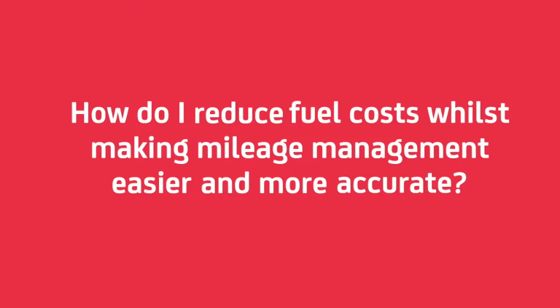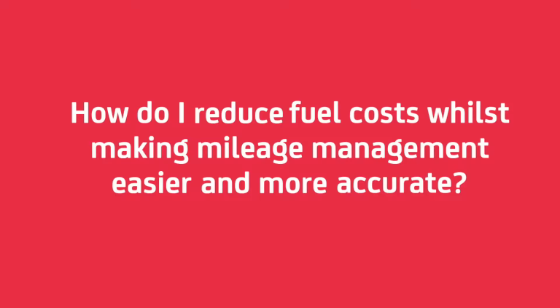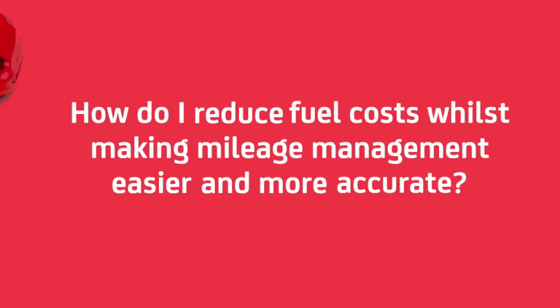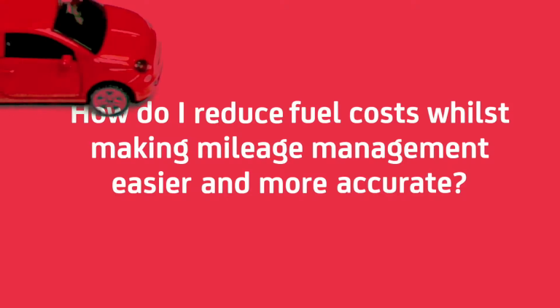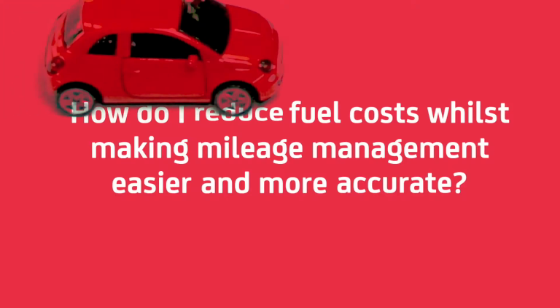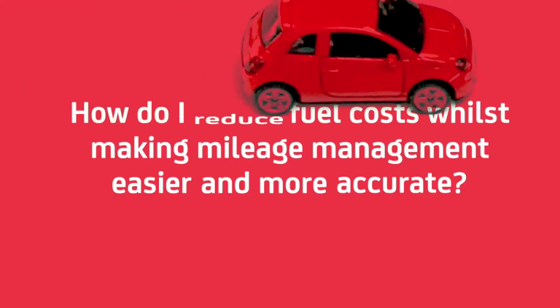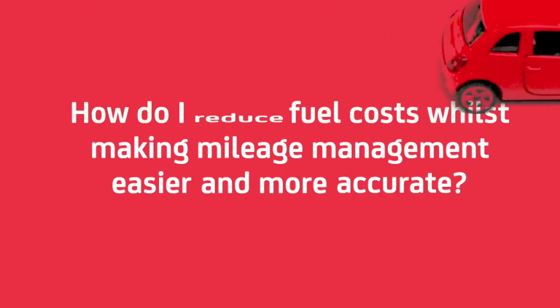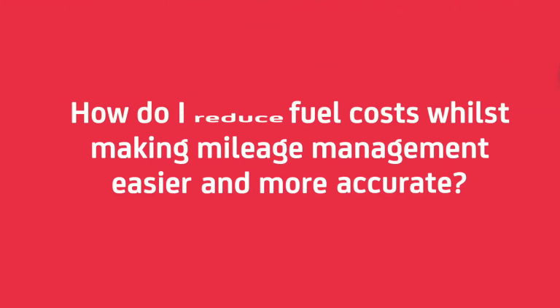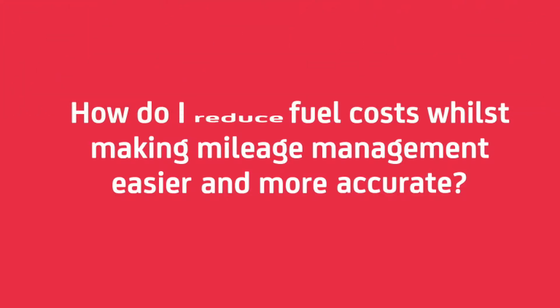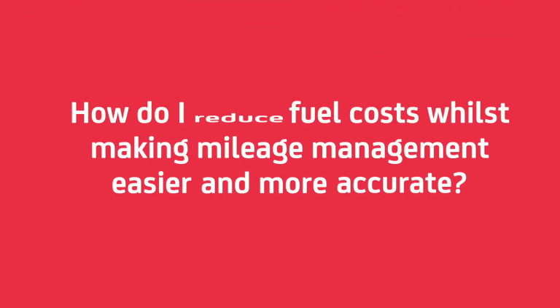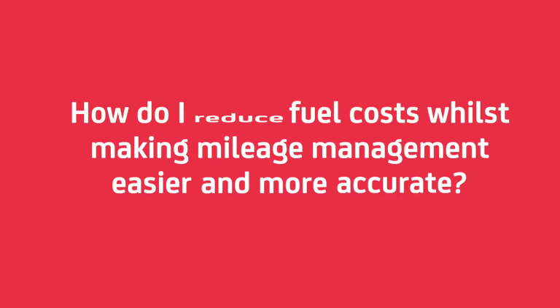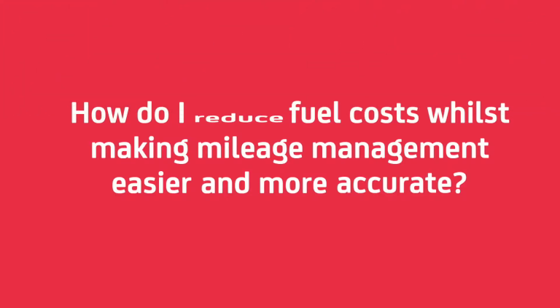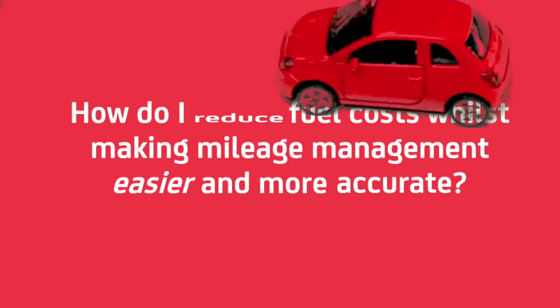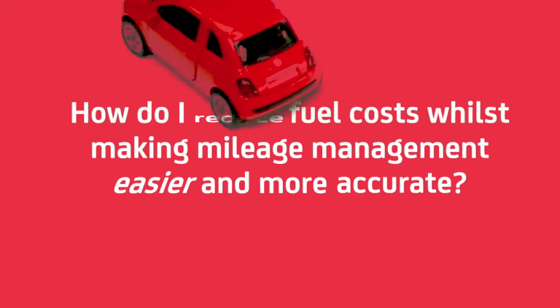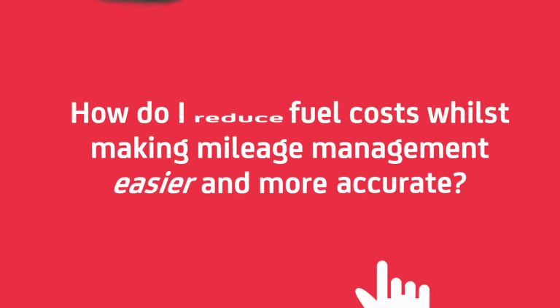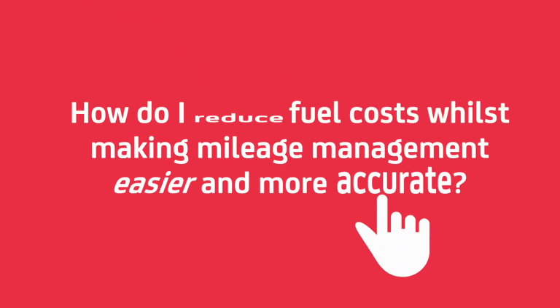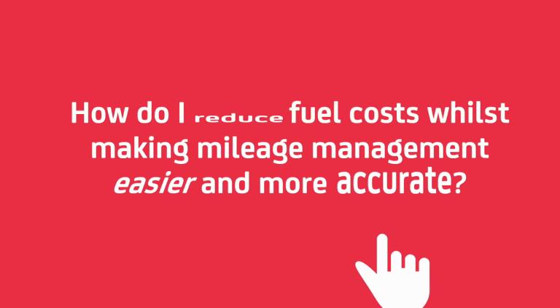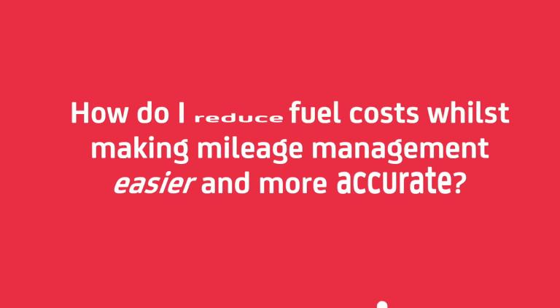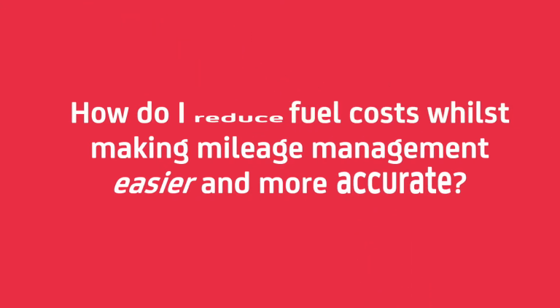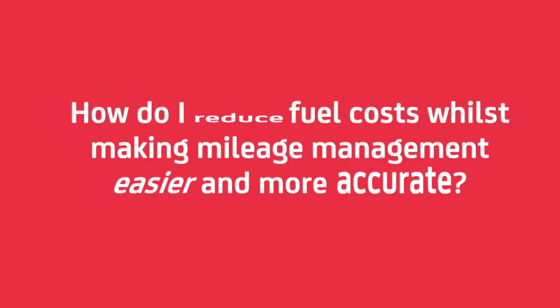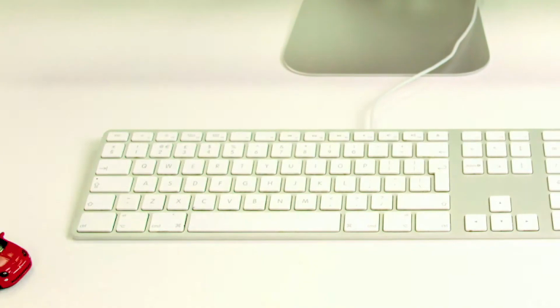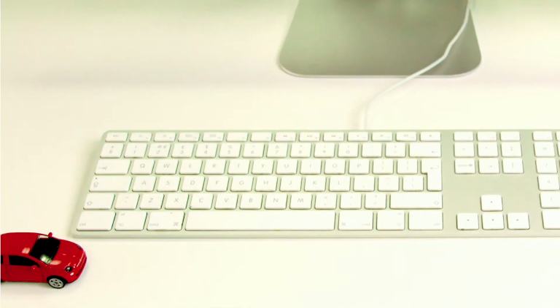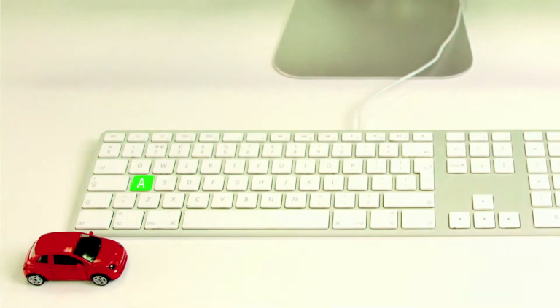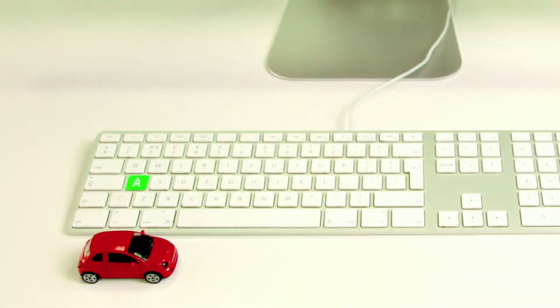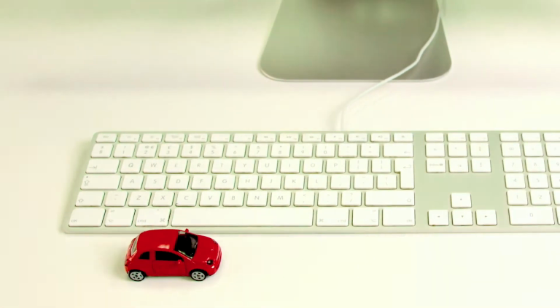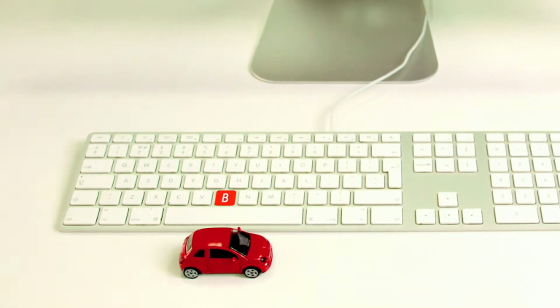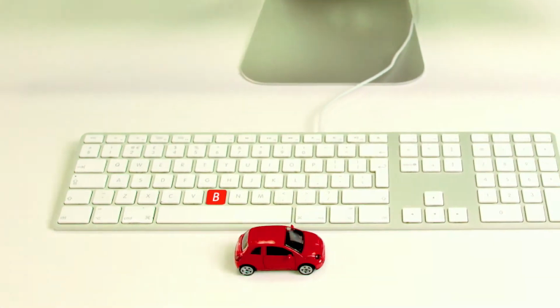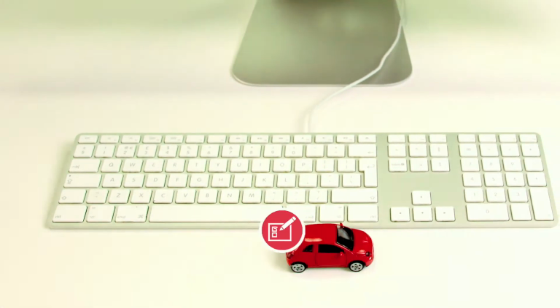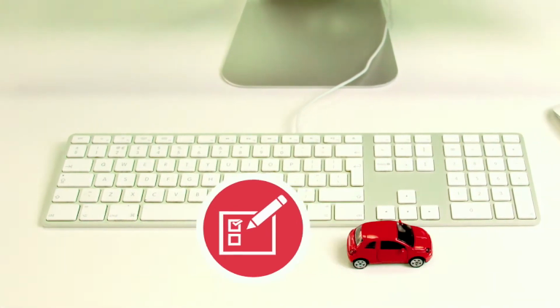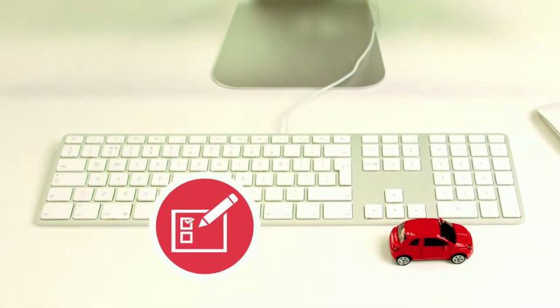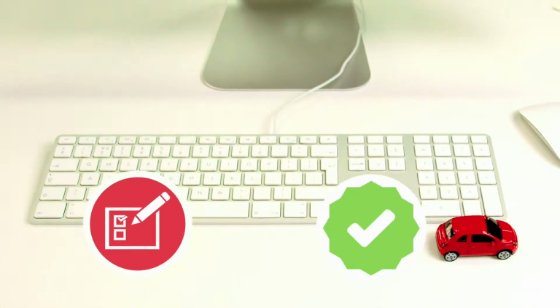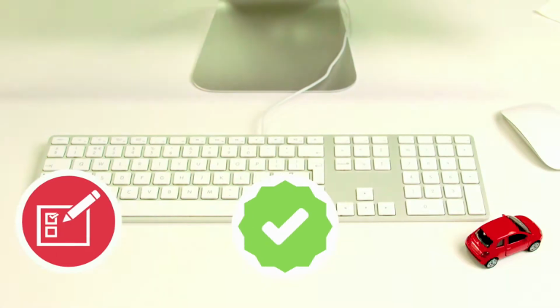How do I reduce fuel costs whilst making mileage management easier and more accurate? With eFleet, drivers can log their business trips on the go.